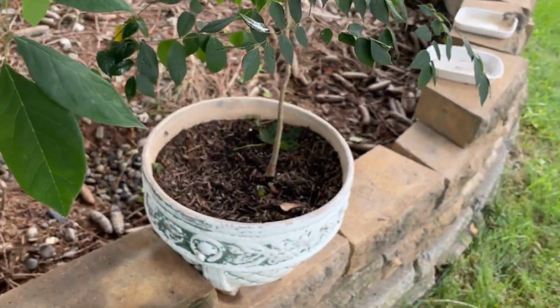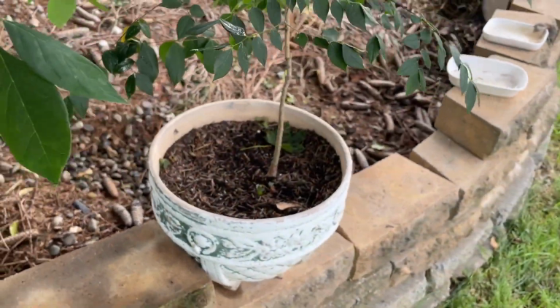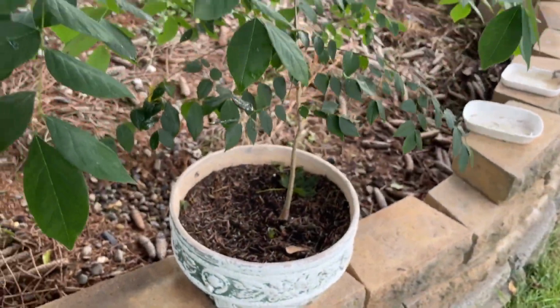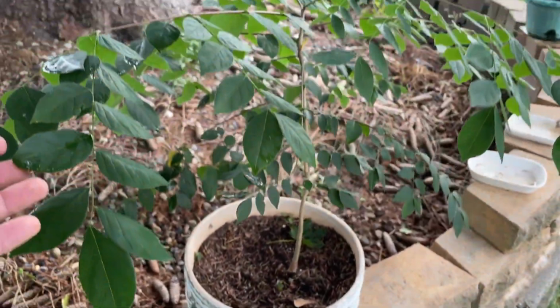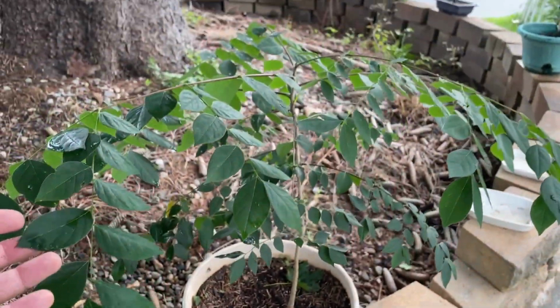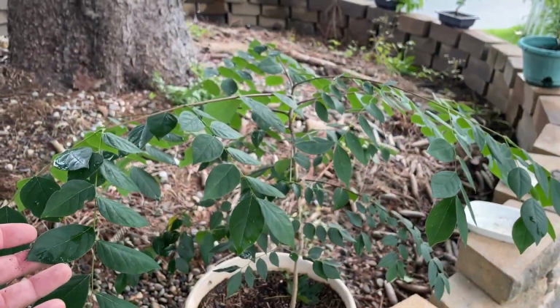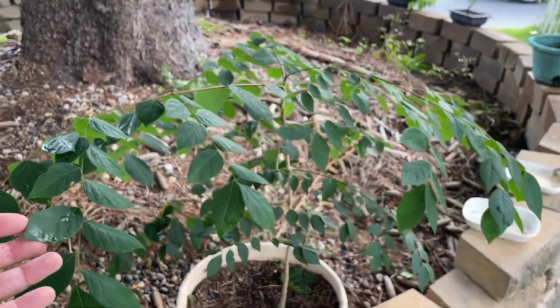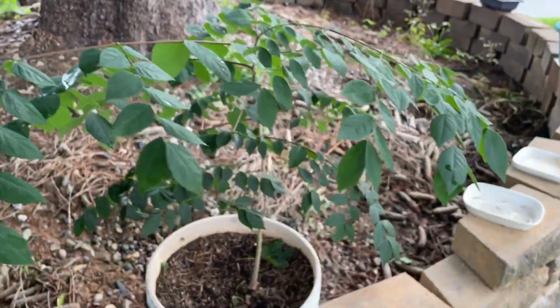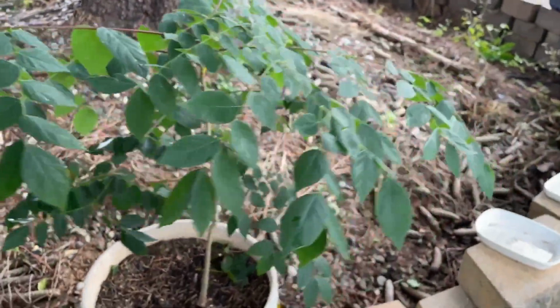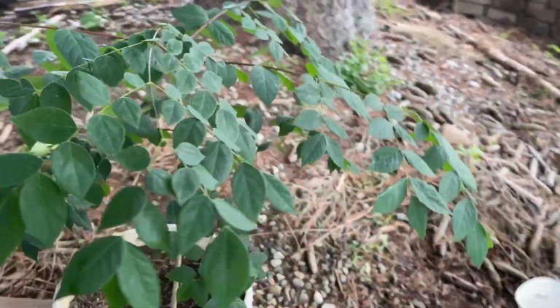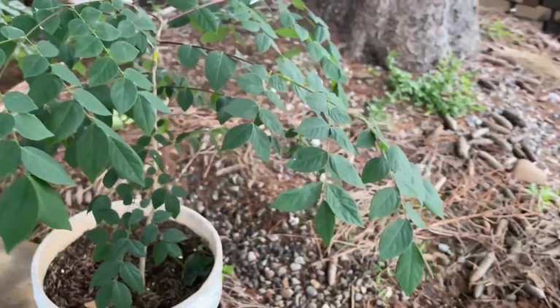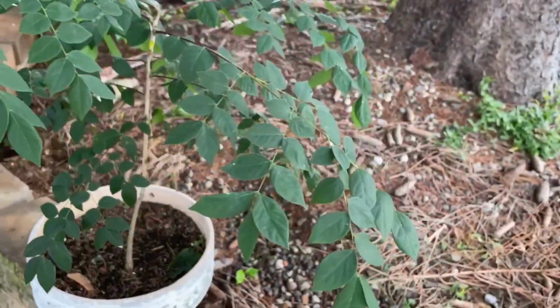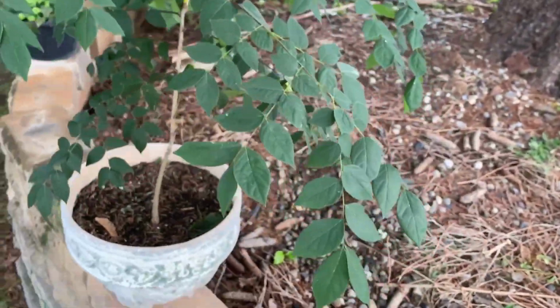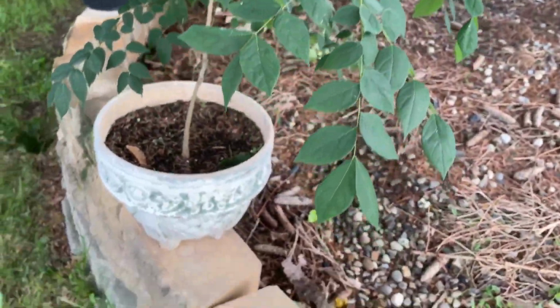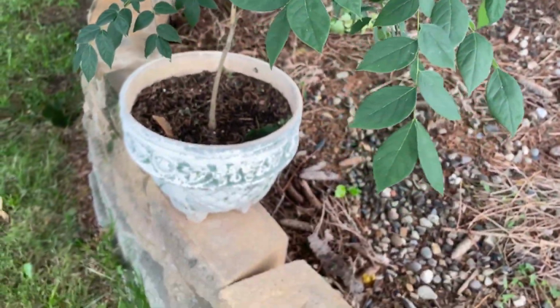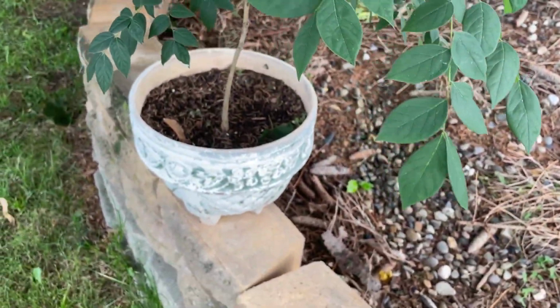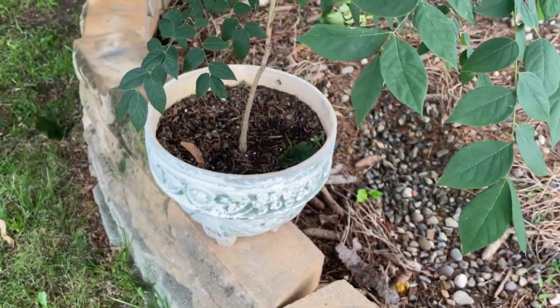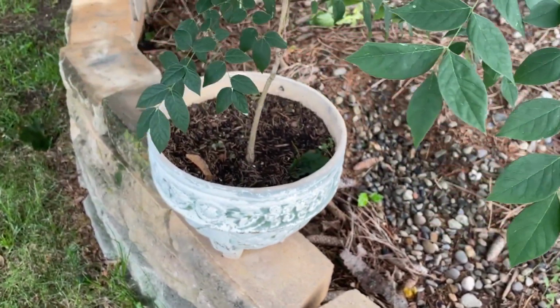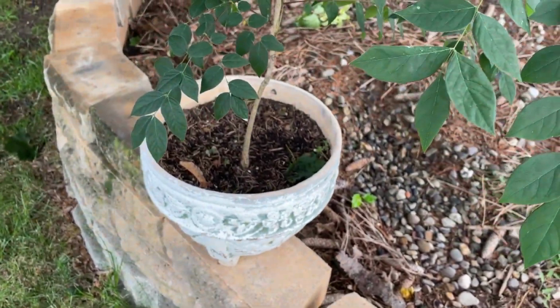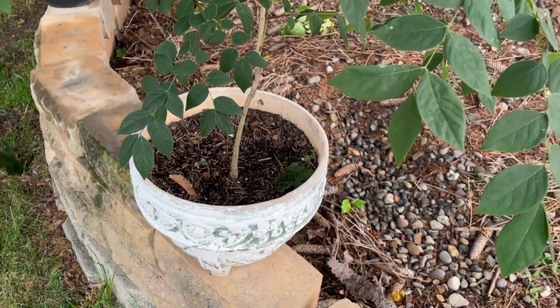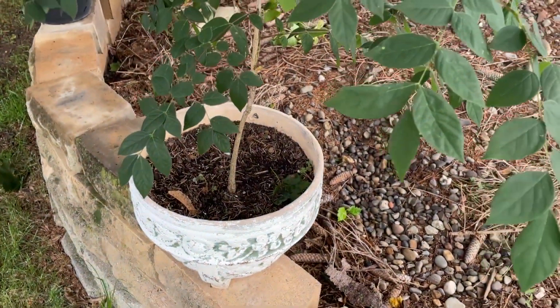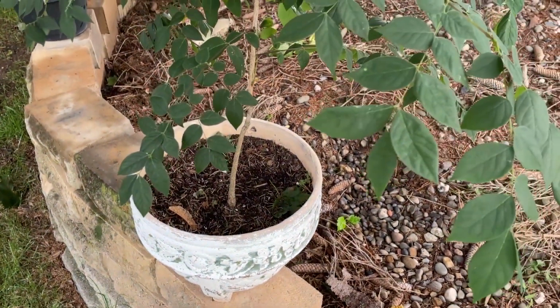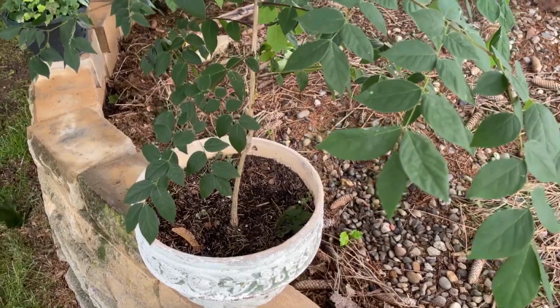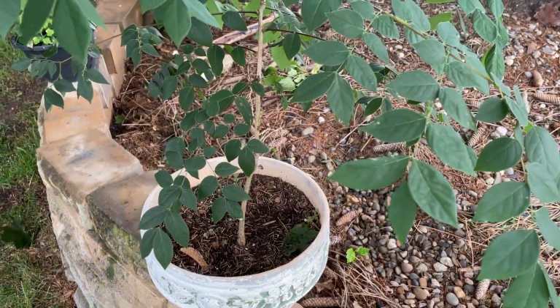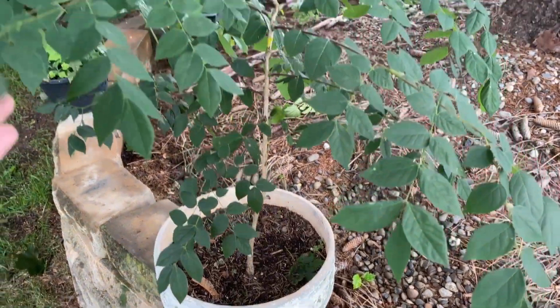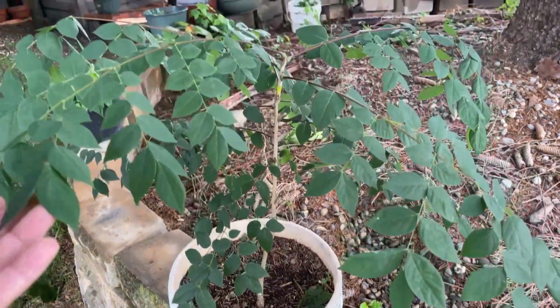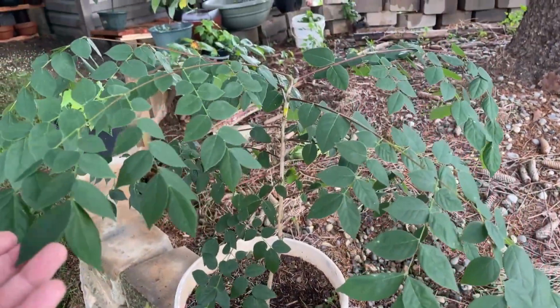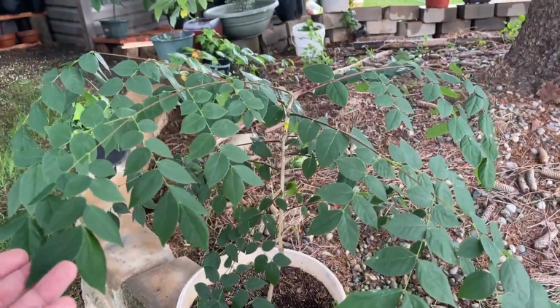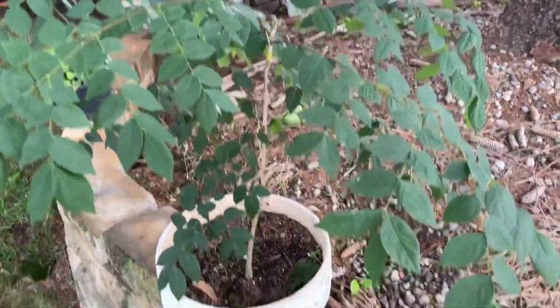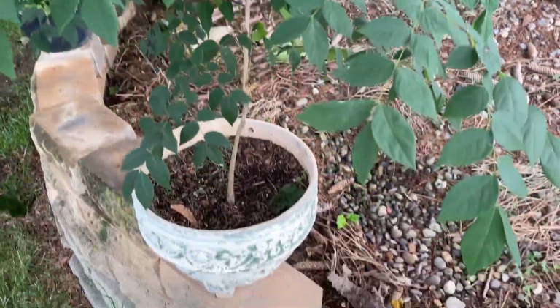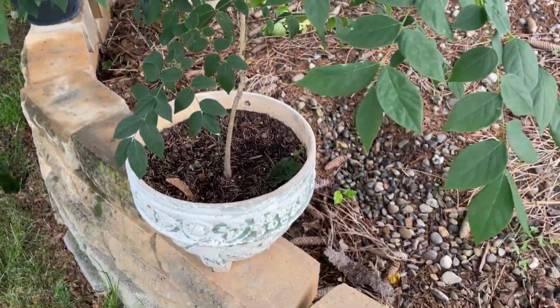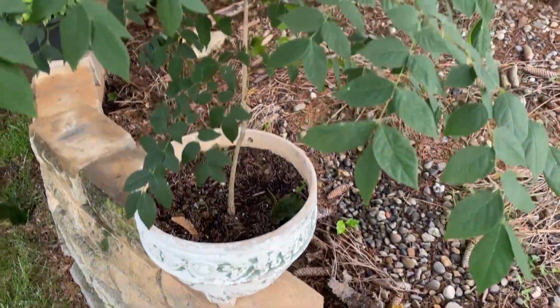Here is the Kentucky coffee tree — growing nicely. I'll probably just keep this in the pot; I don't know if I'll be turning it into a bonsai, probably just keep it as a little tree.